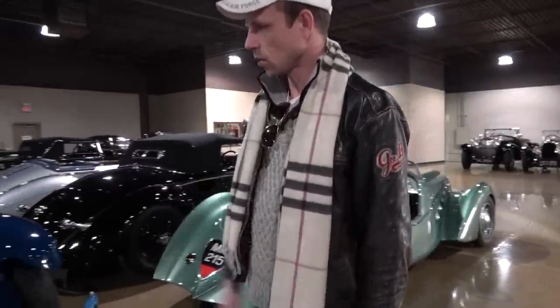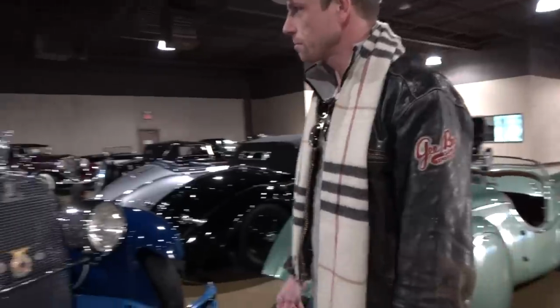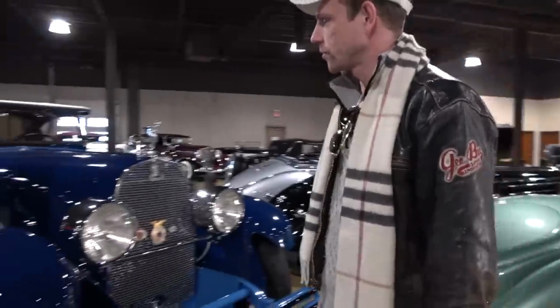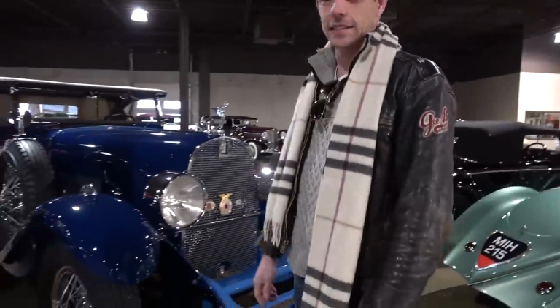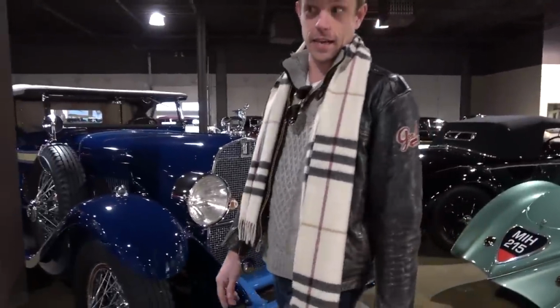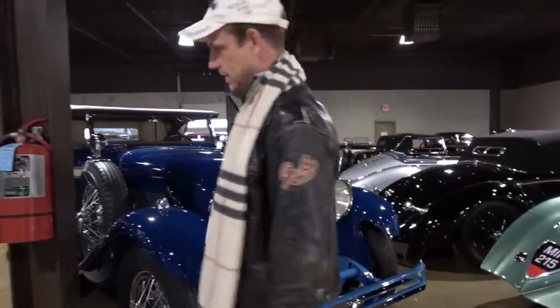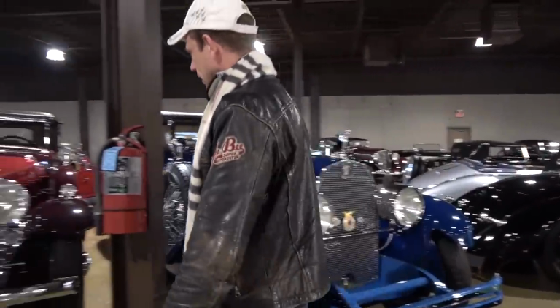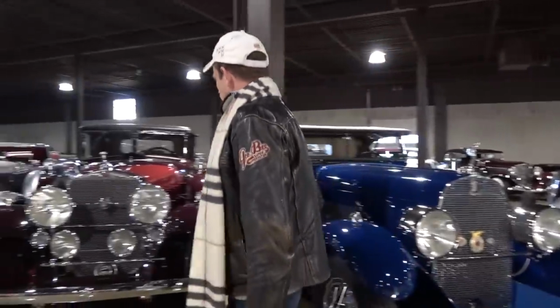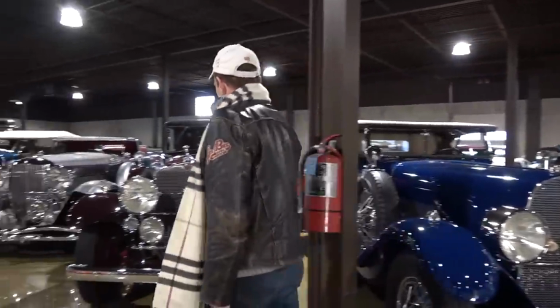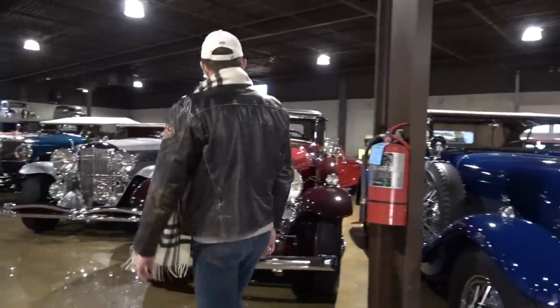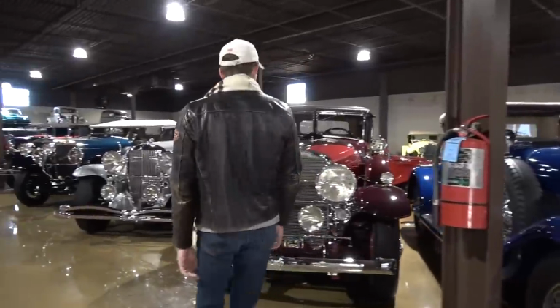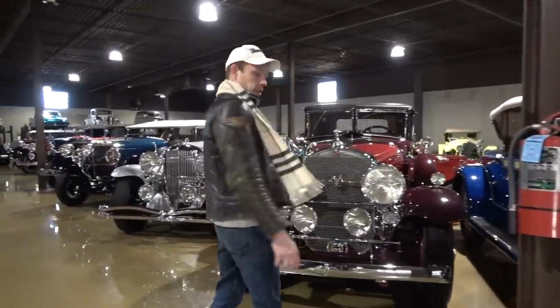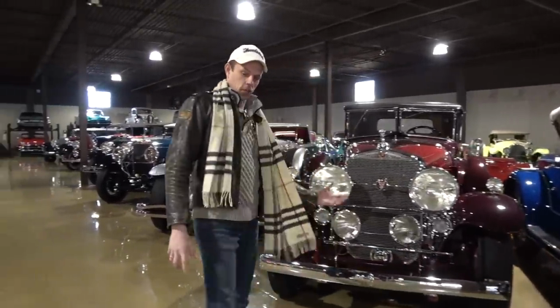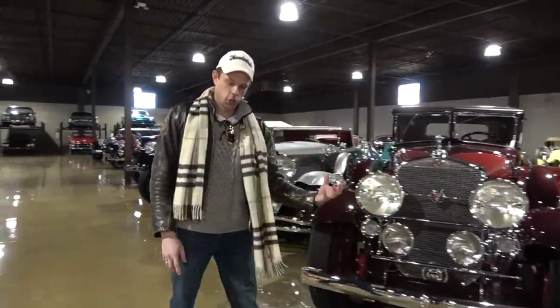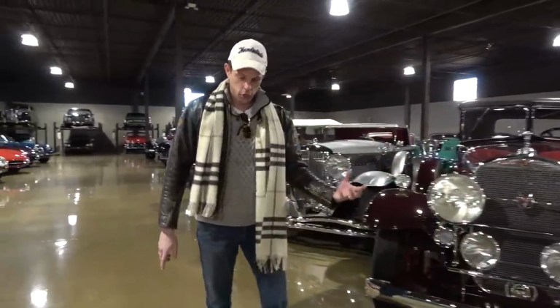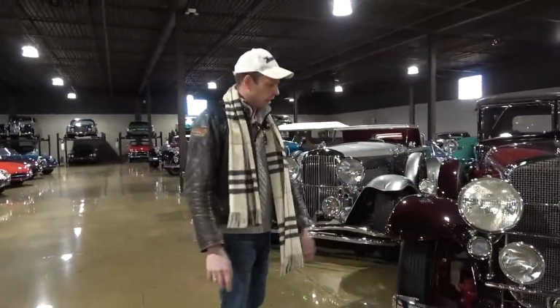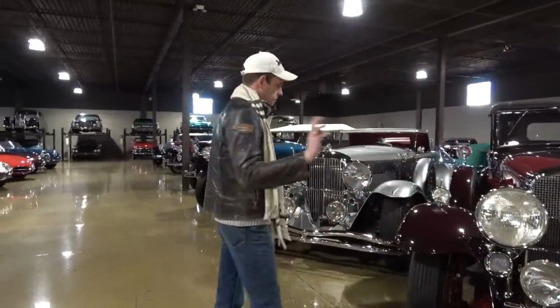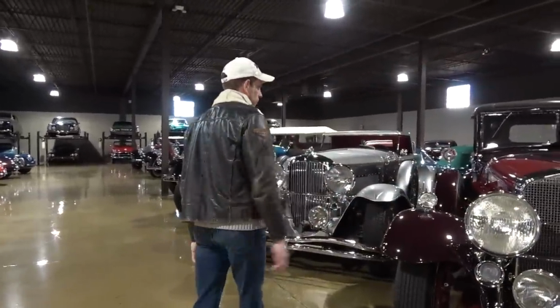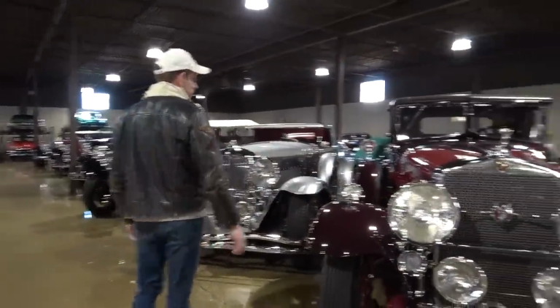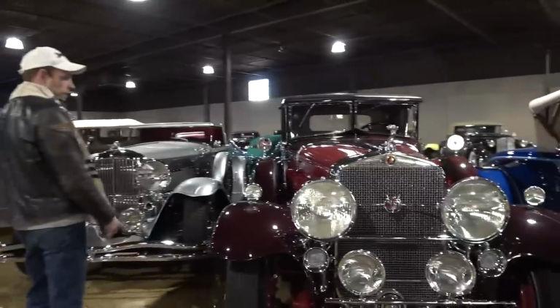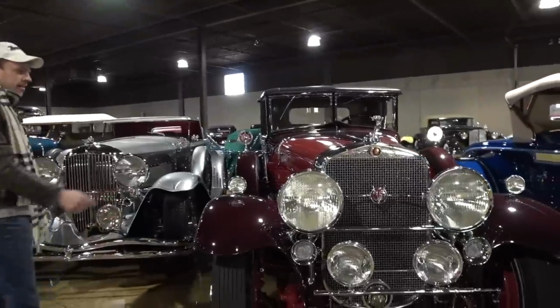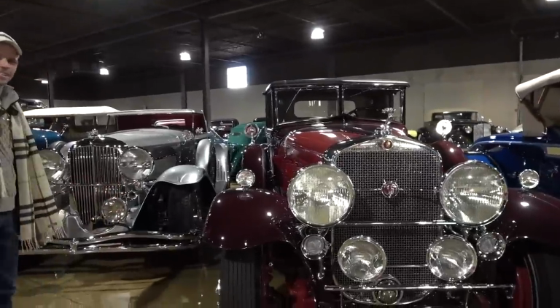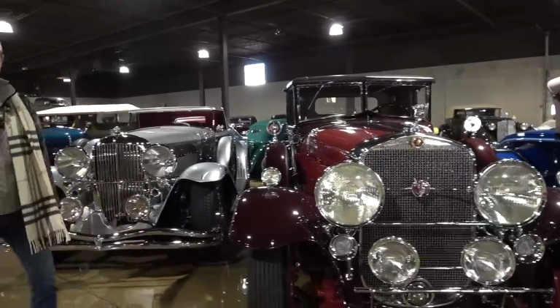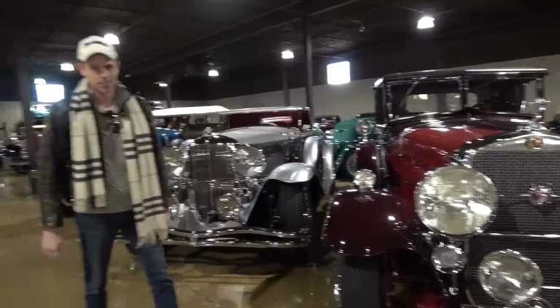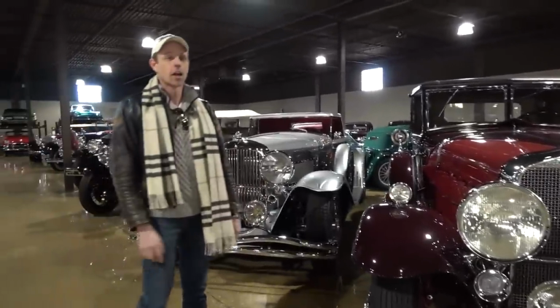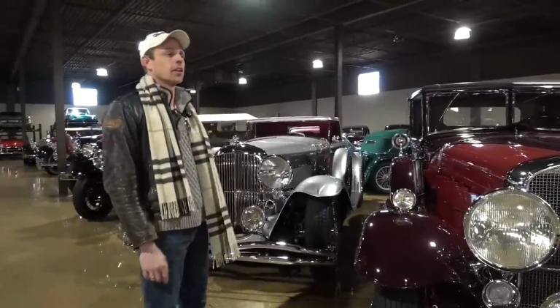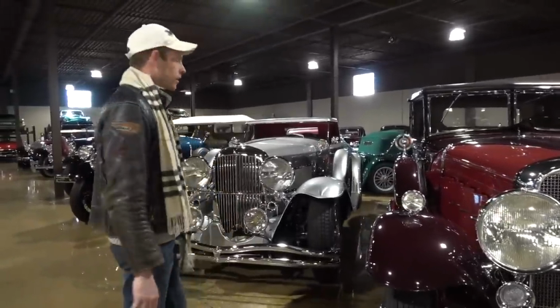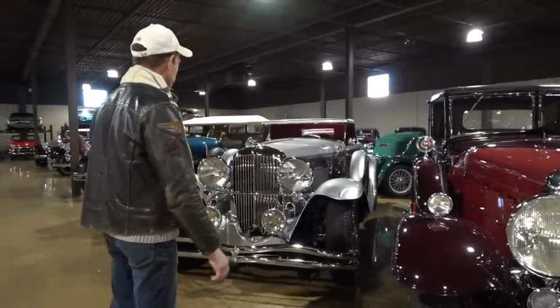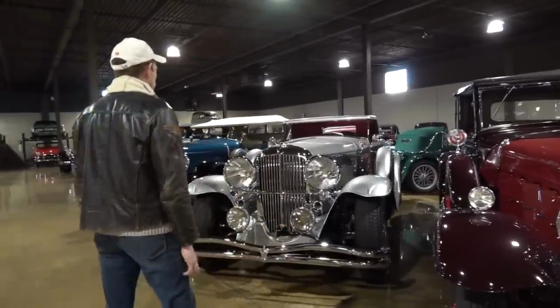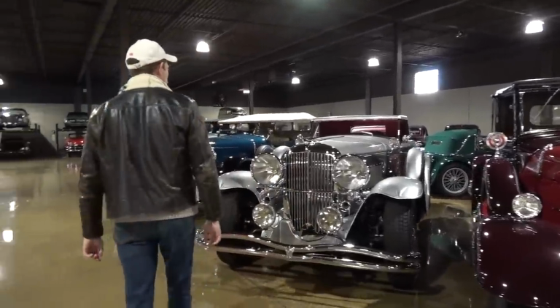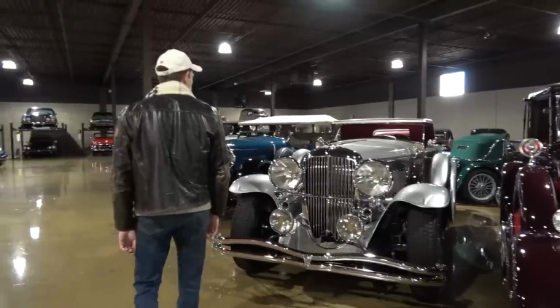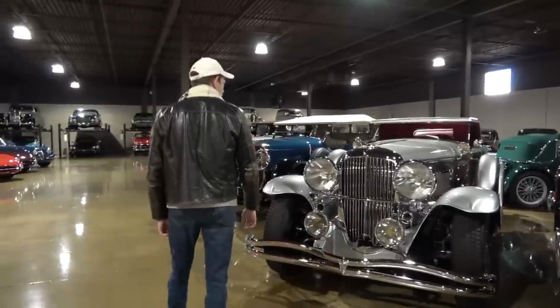Of course, here's a pre-war DuPont — that's kind of neat. Cadillac V16. Take your Veyron and shove it — they said 16 cylinders a lot longer ago than that.